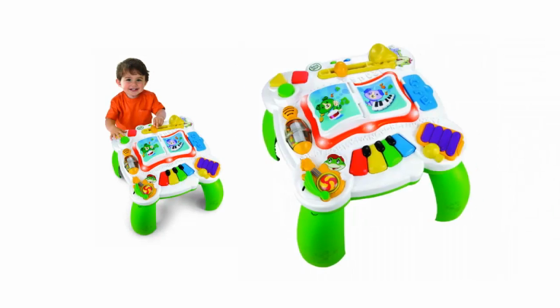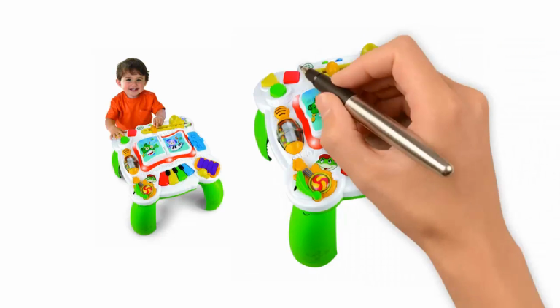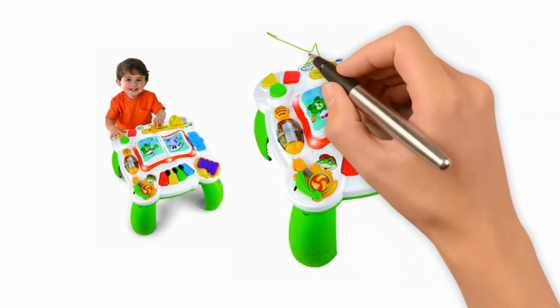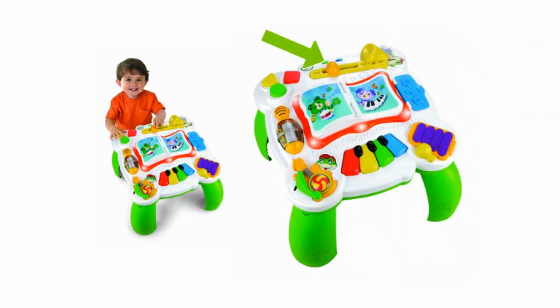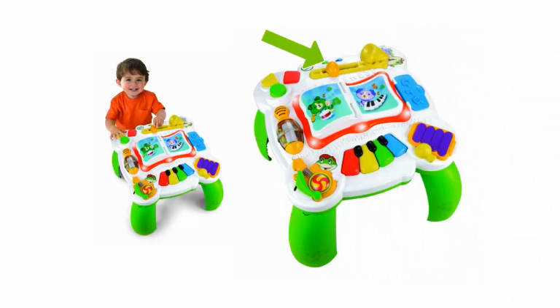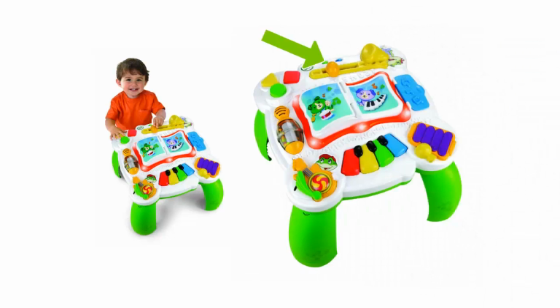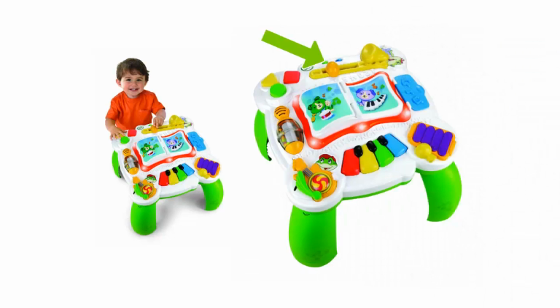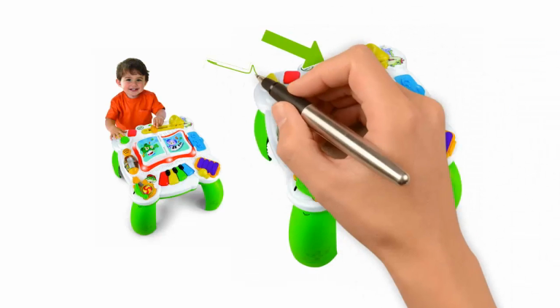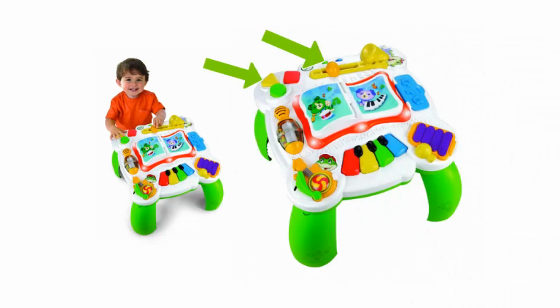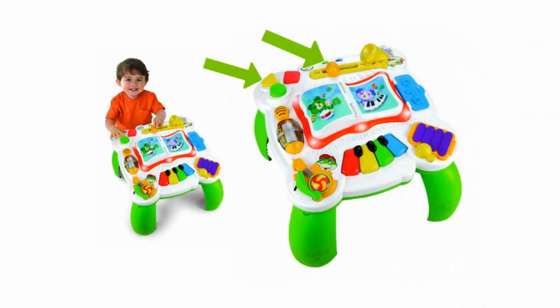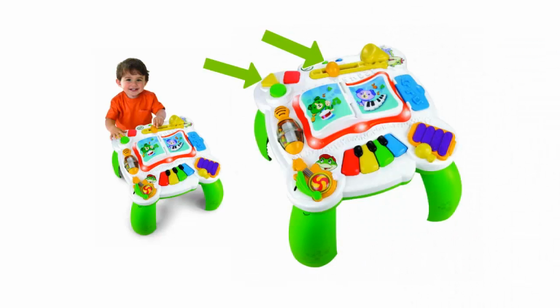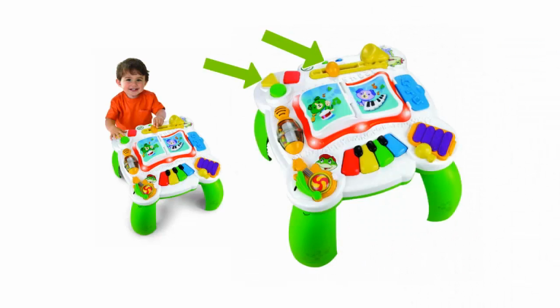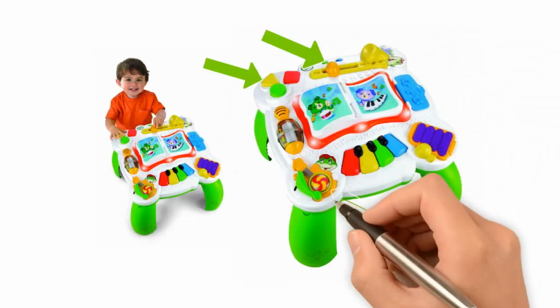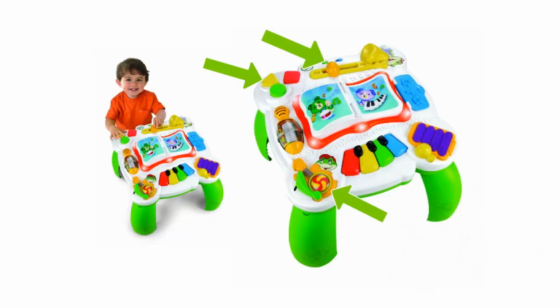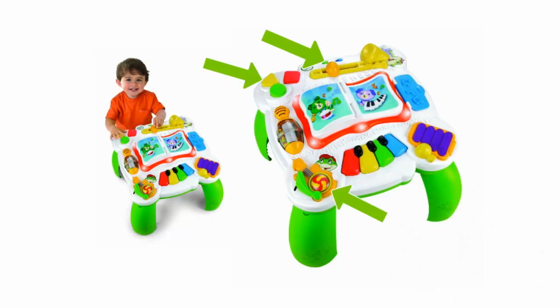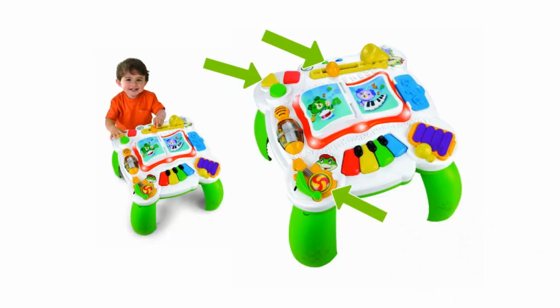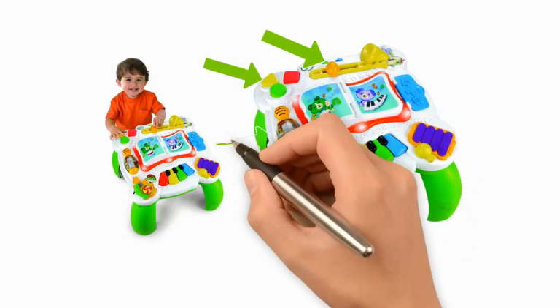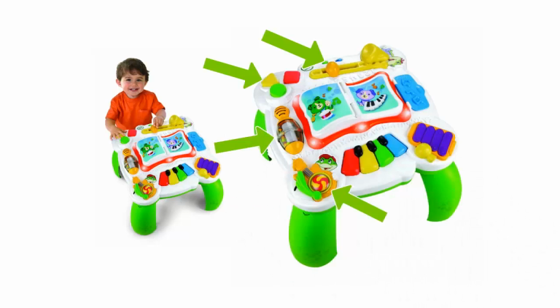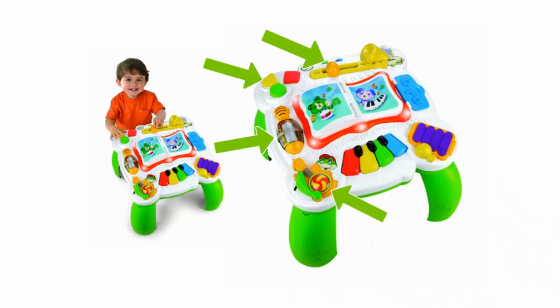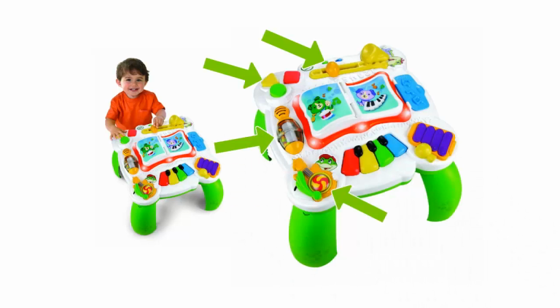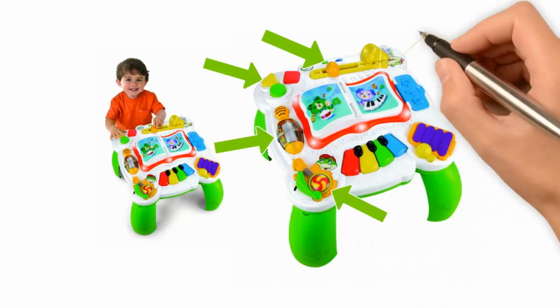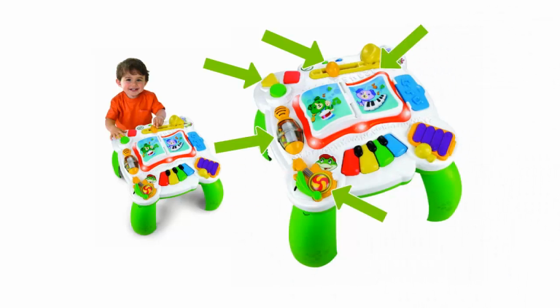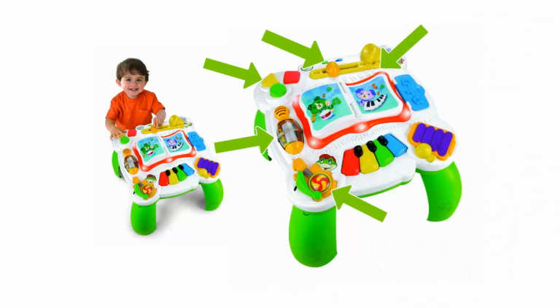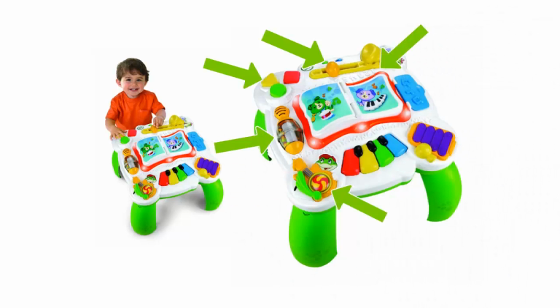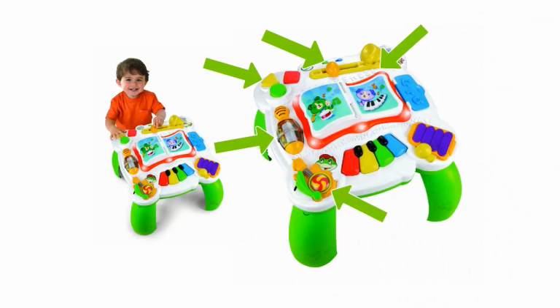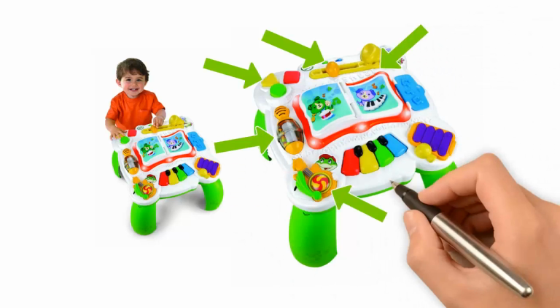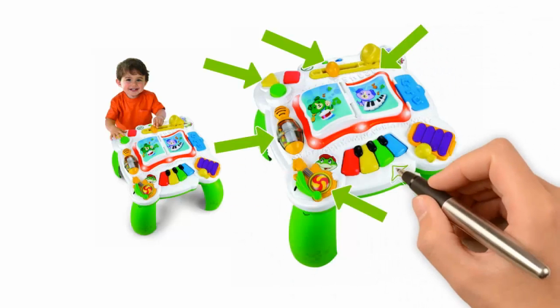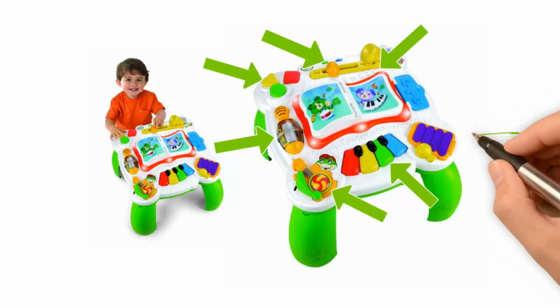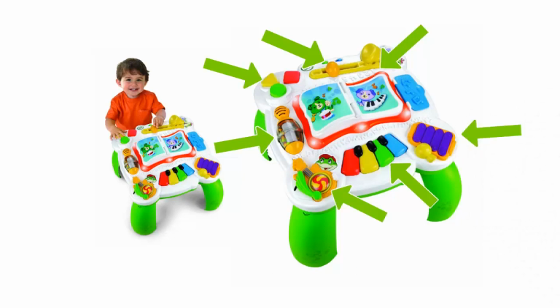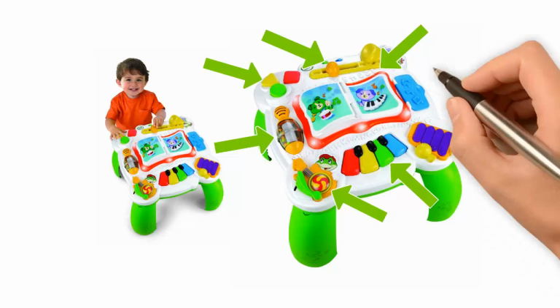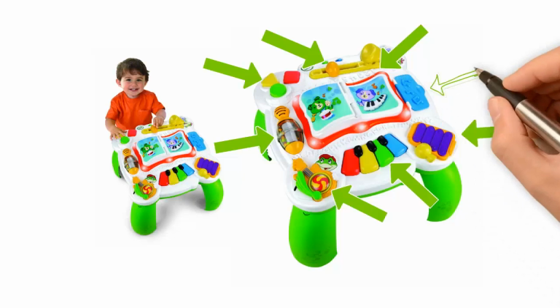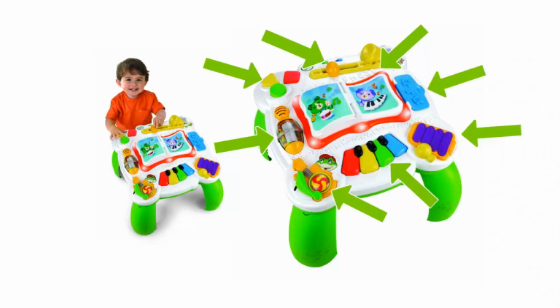The slide on the trombone moves, there is a slide on the violin, the banjo has a lever to pull, and there is a barrel to roll, pages of the book to turn, shapes to press, and a compartment to open.